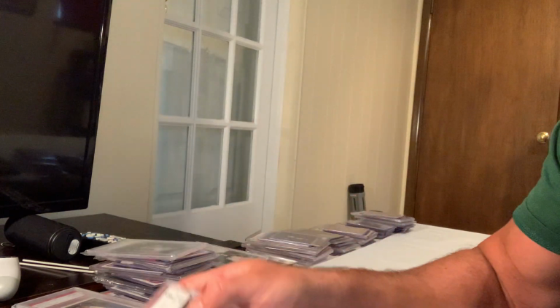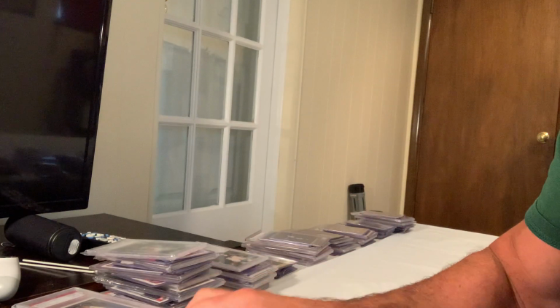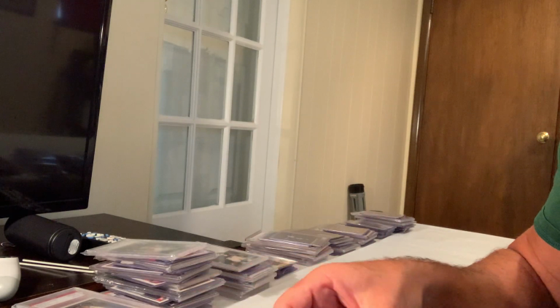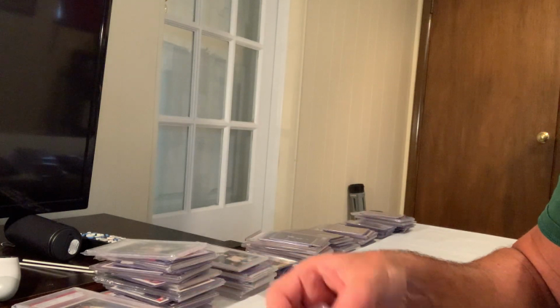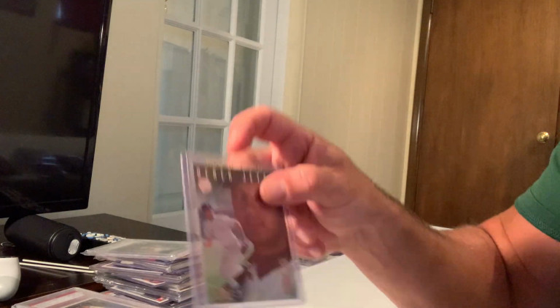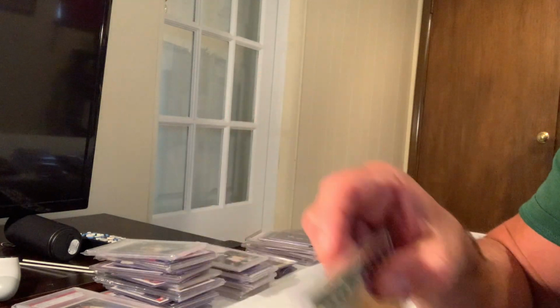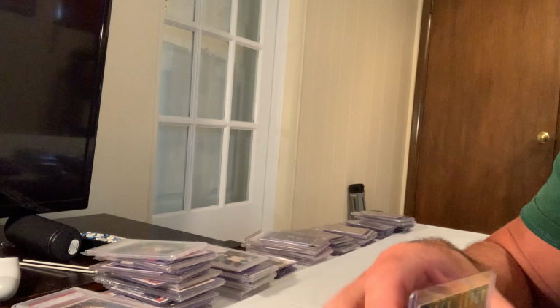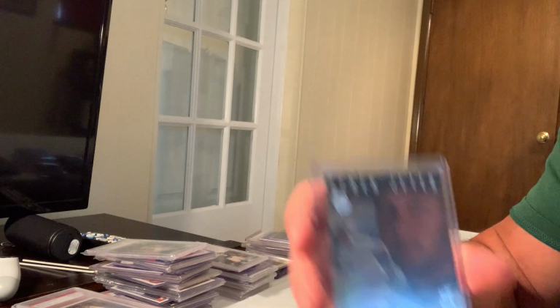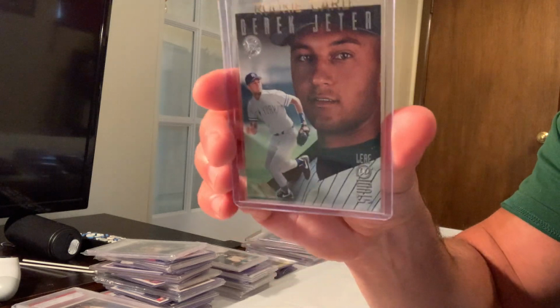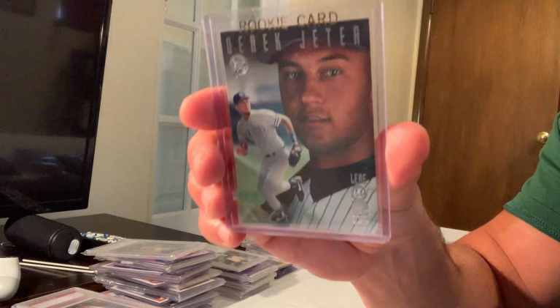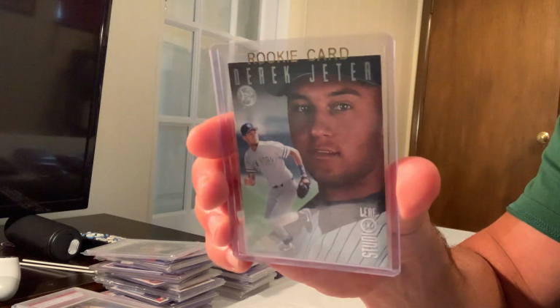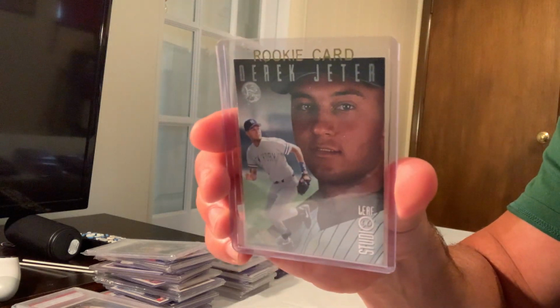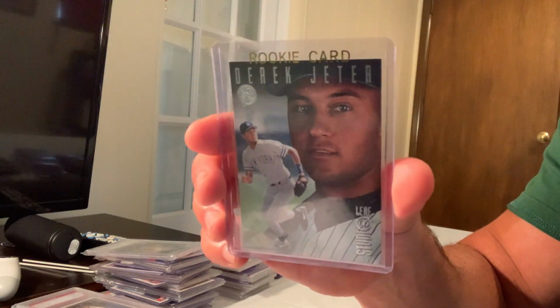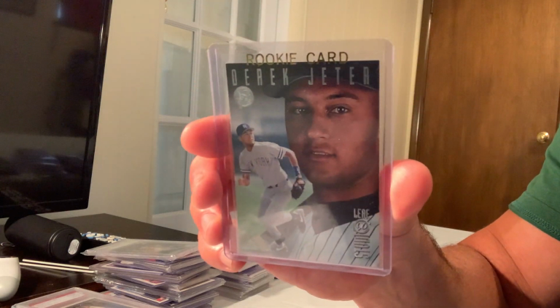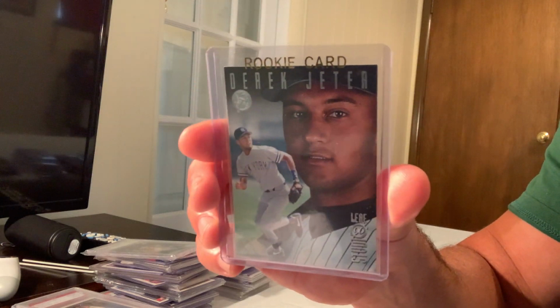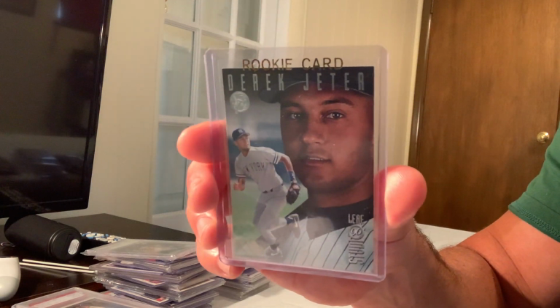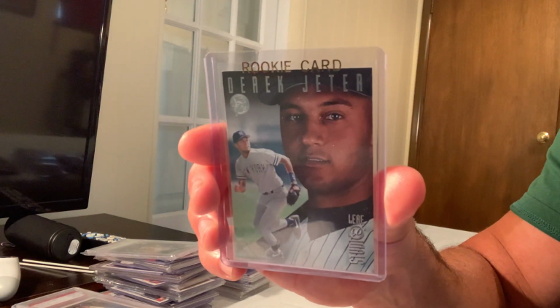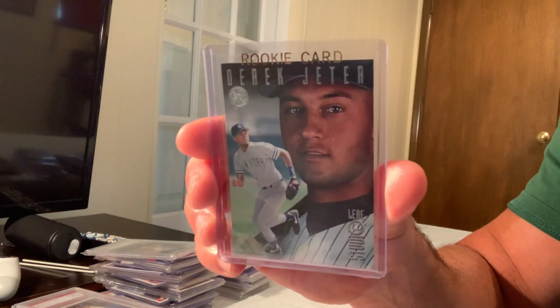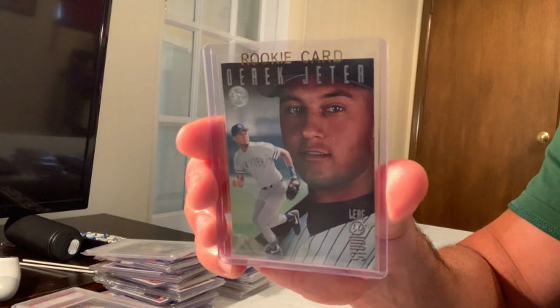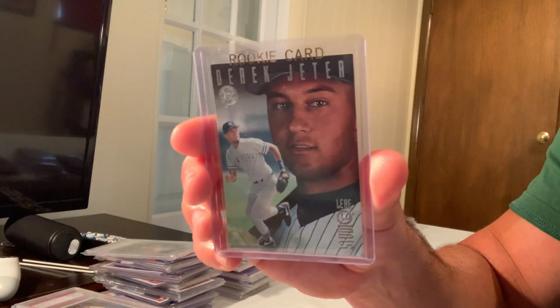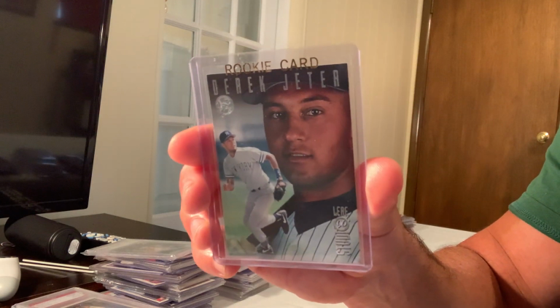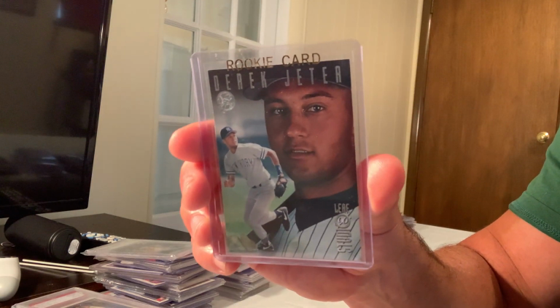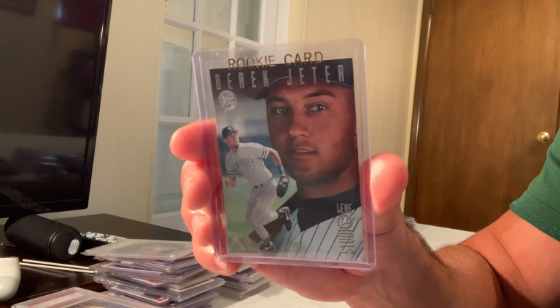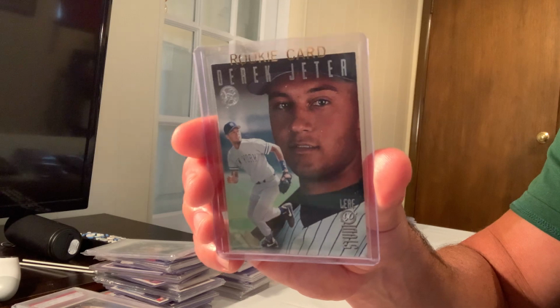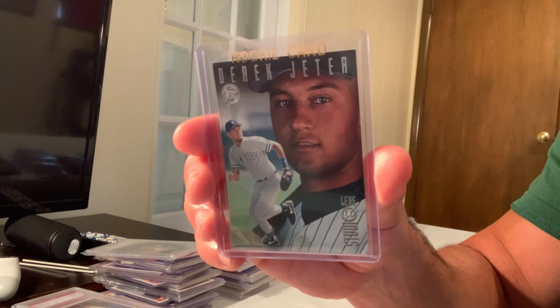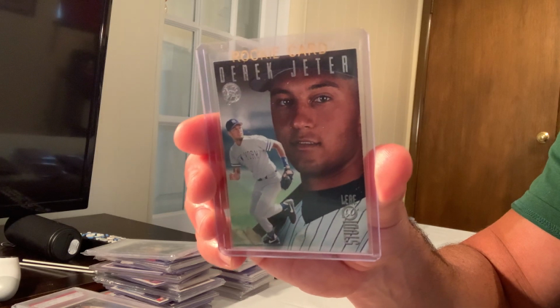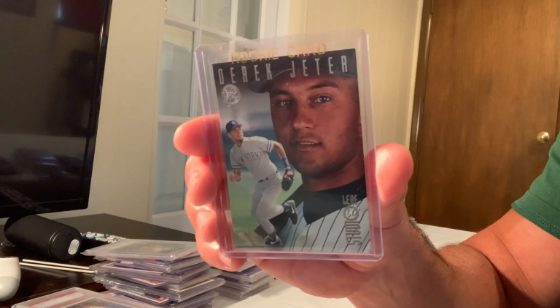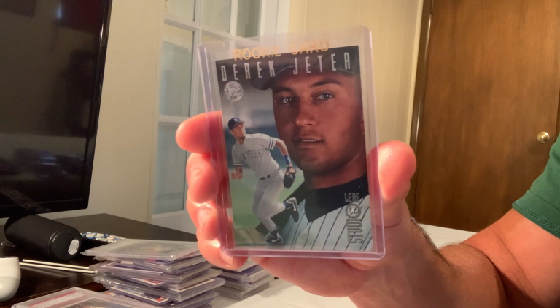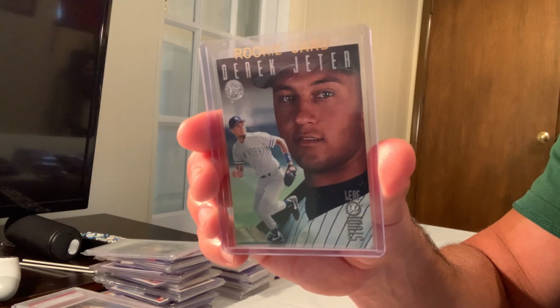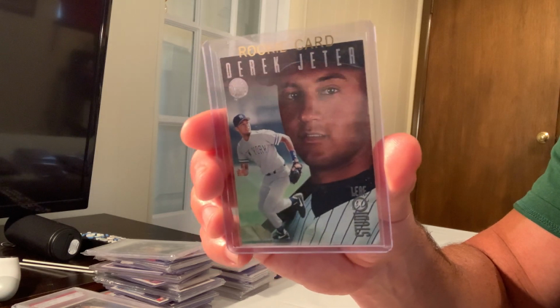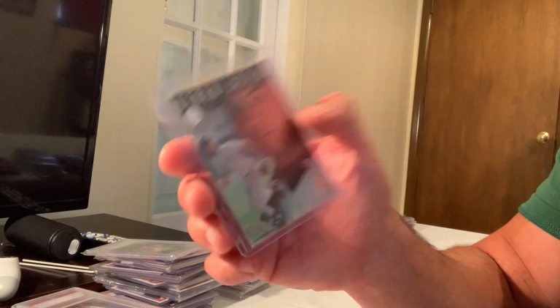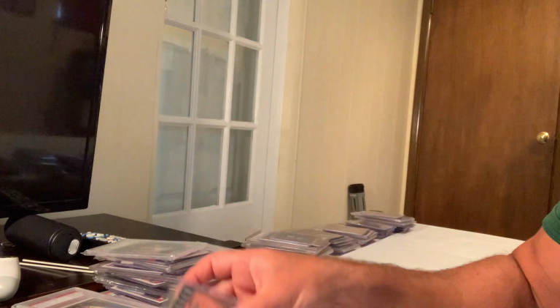Now moving faster through the 90s: the 1996 Leaf Studio Press Silver, card number 33, sold for $4,800 on eBay in Gem Mint 10.